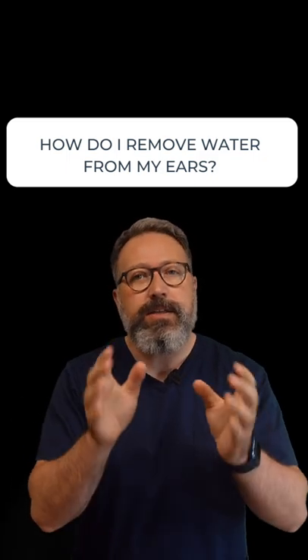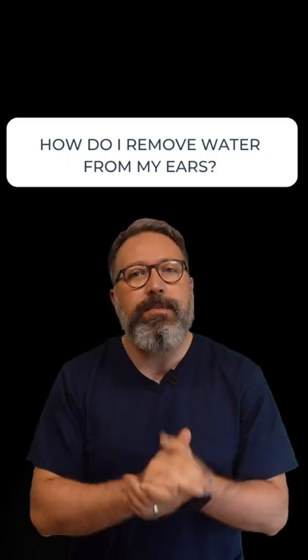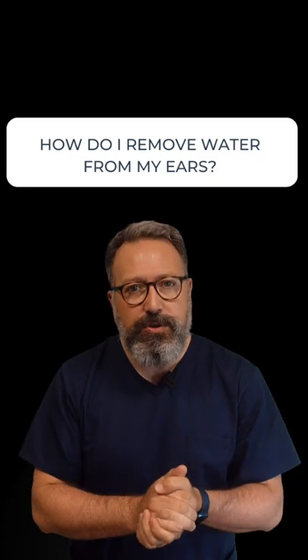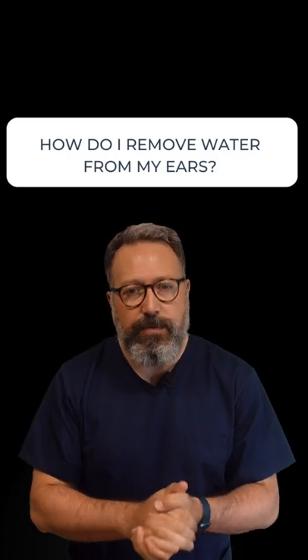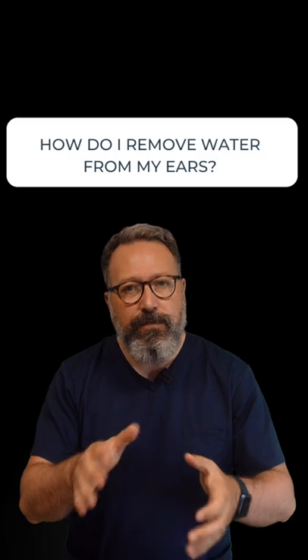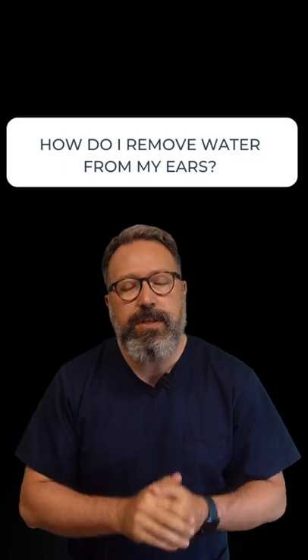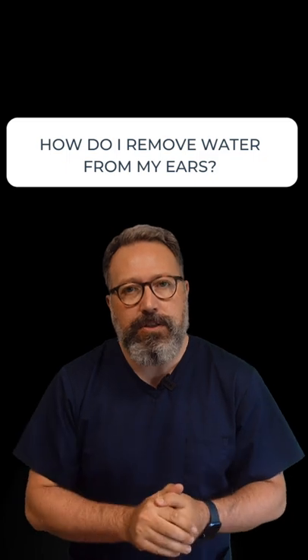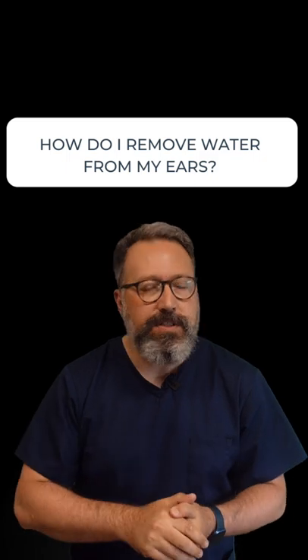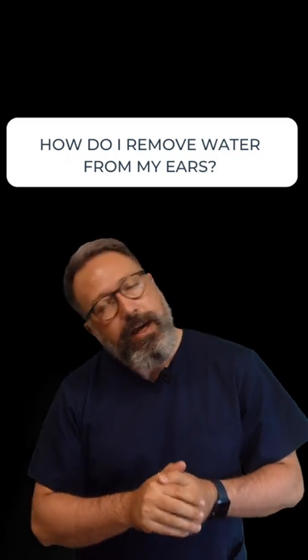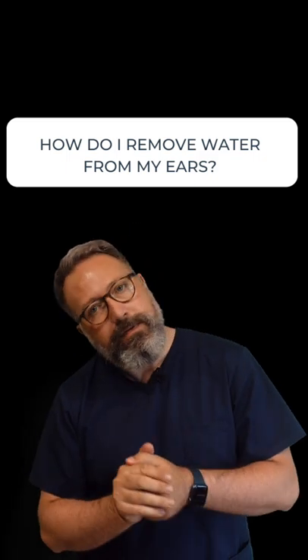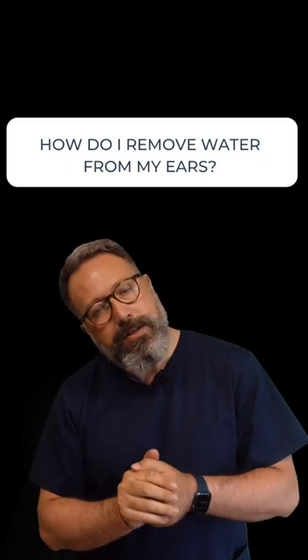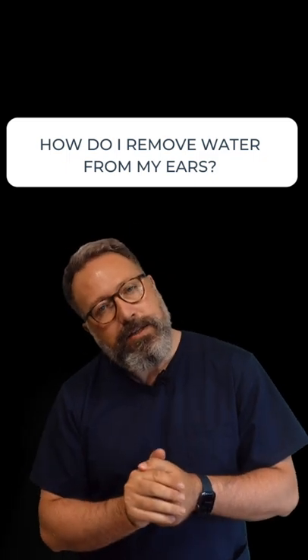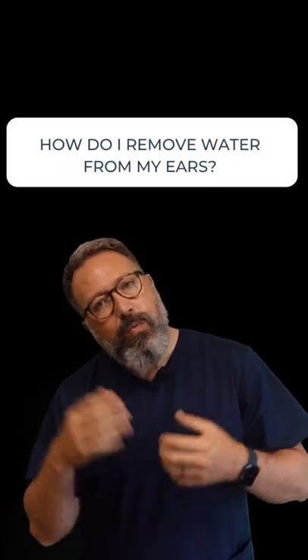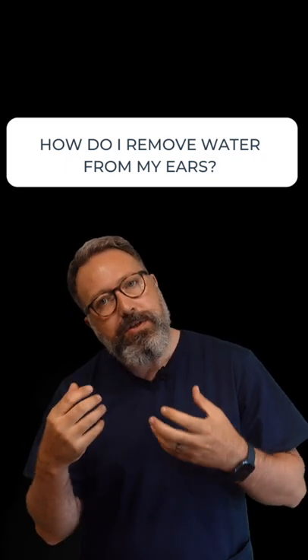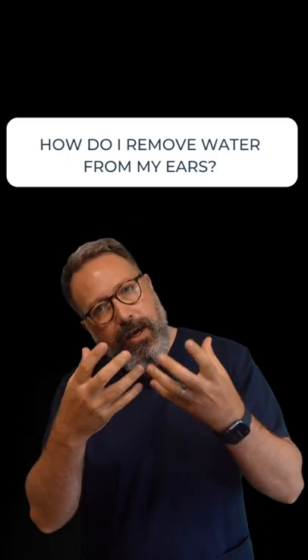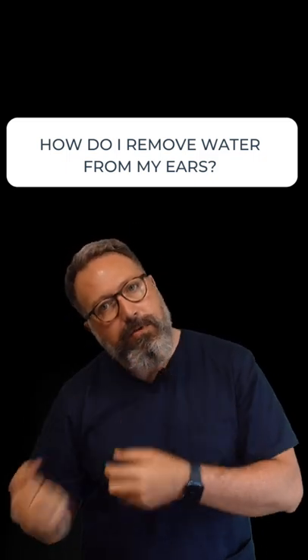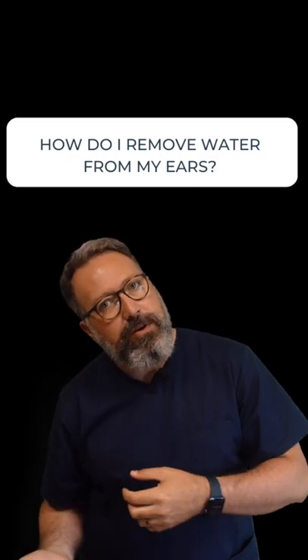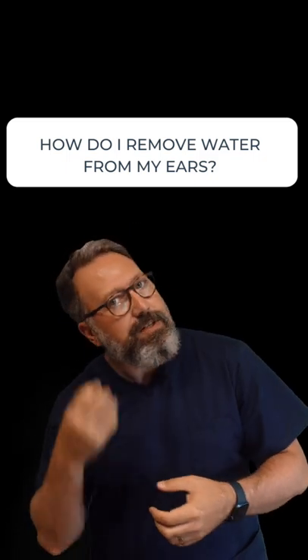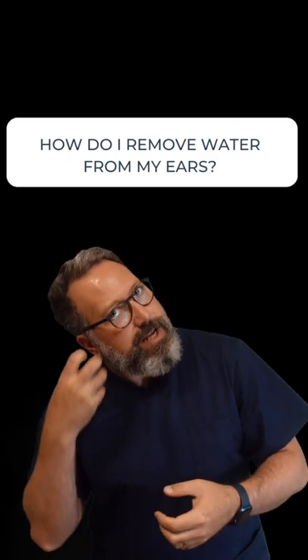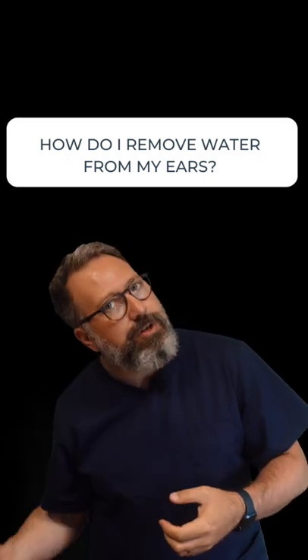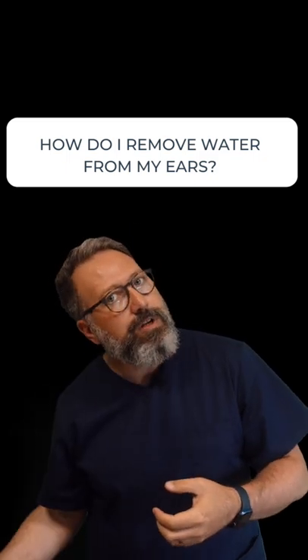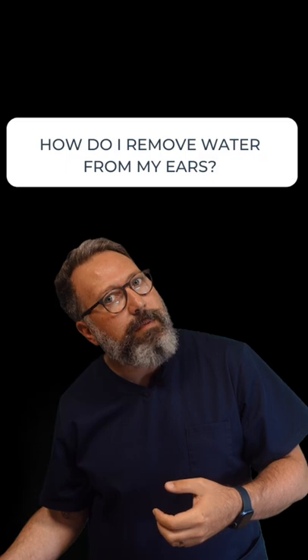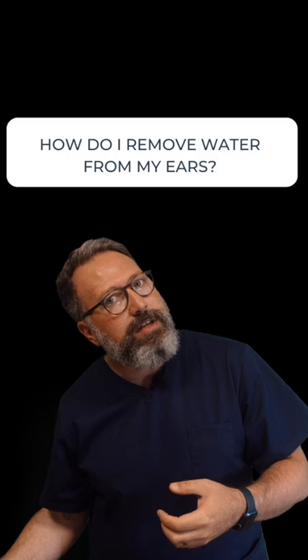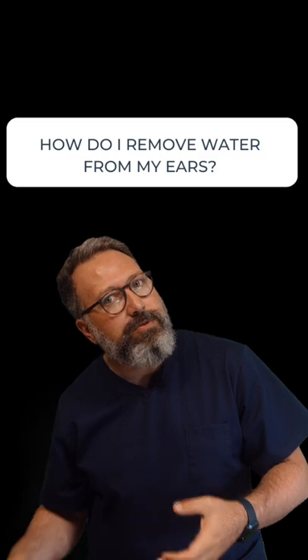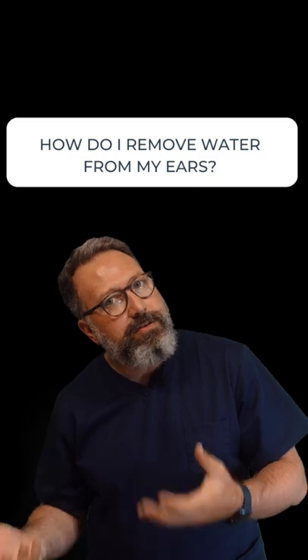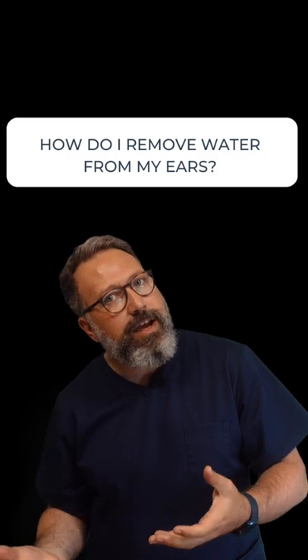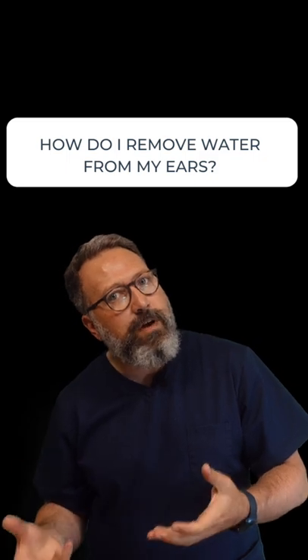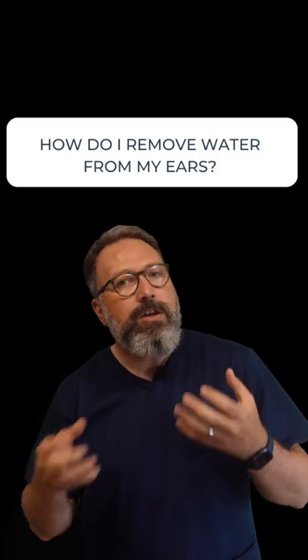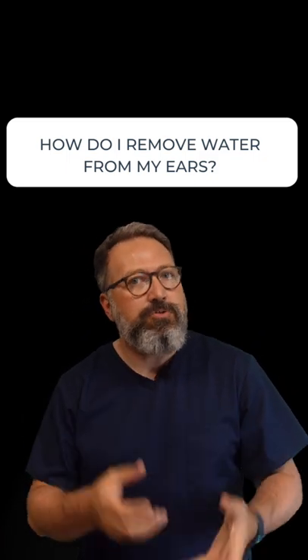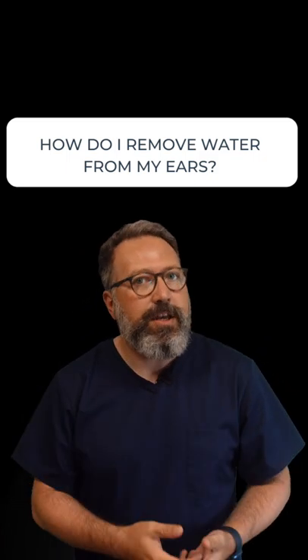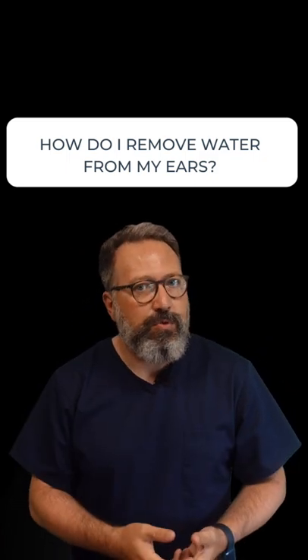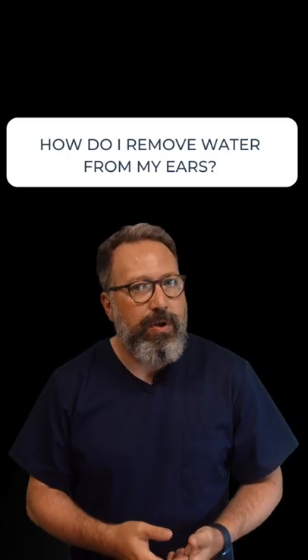There are a couple of things you can do. The first thing is to tilt your head over to the side. Water is going to get pulled down by gravity — it's naturally going to want to come out of the ear. So tilting your head over usually gets the water out.